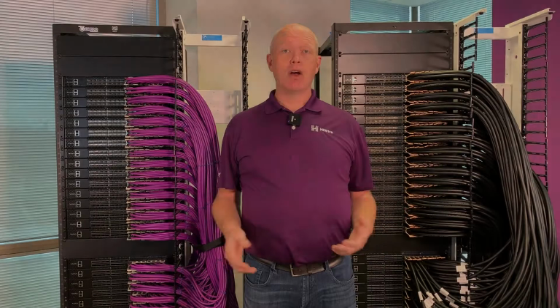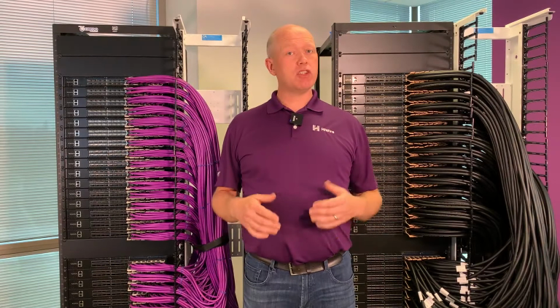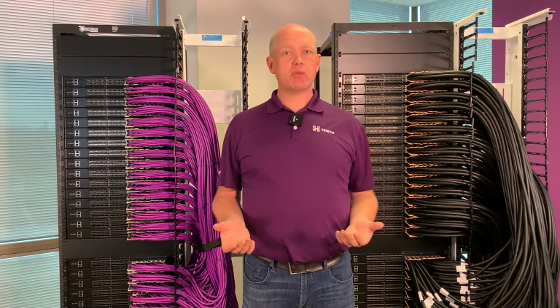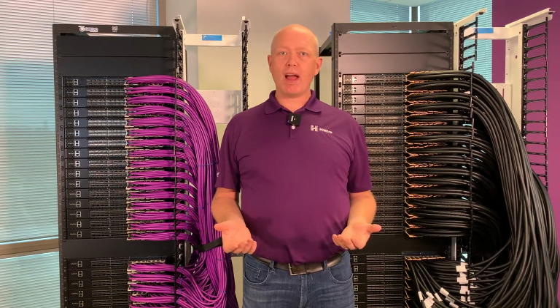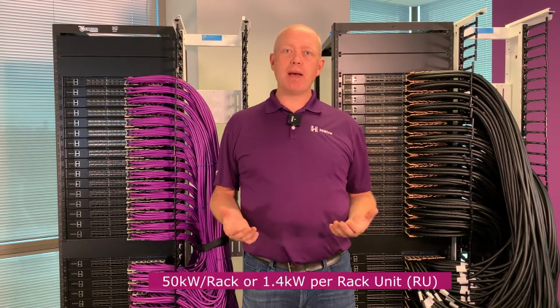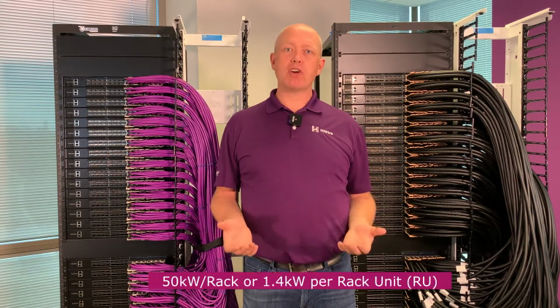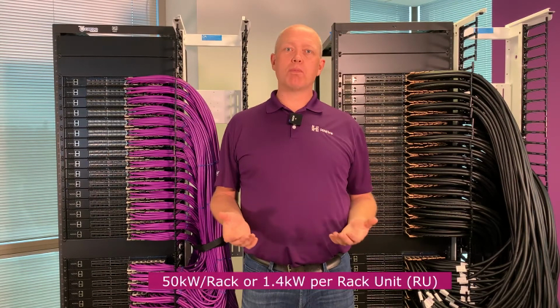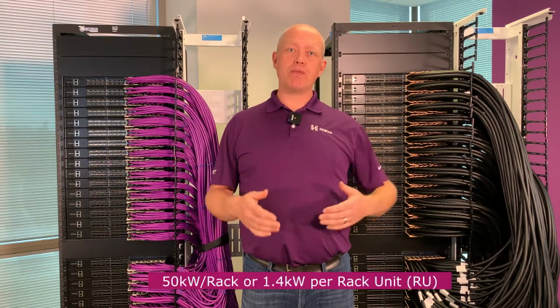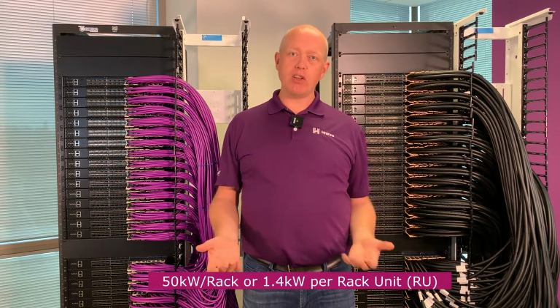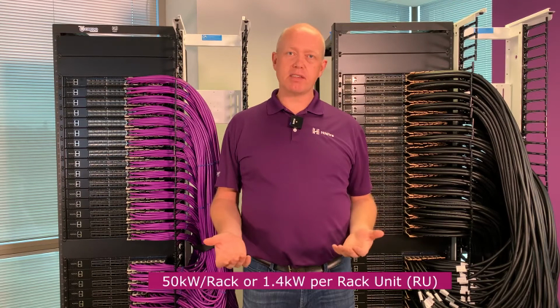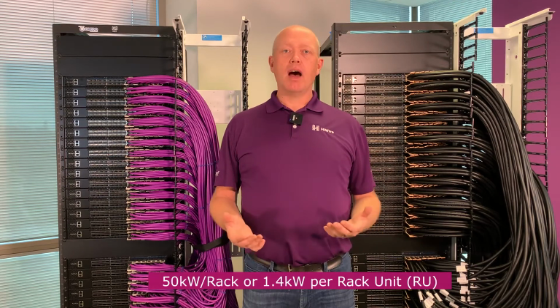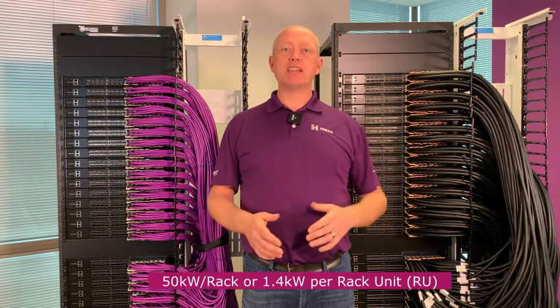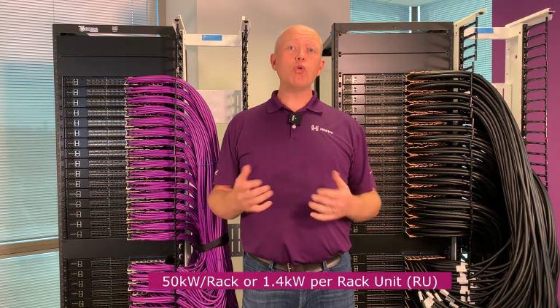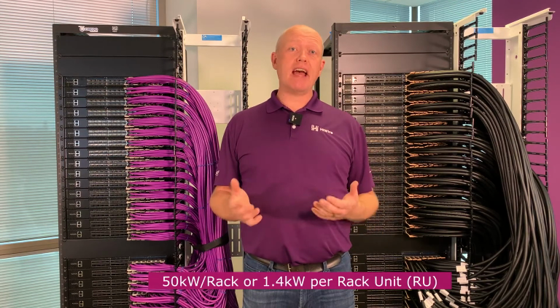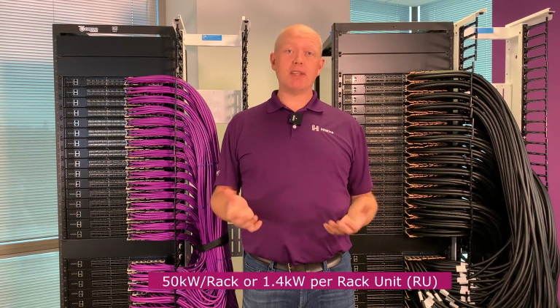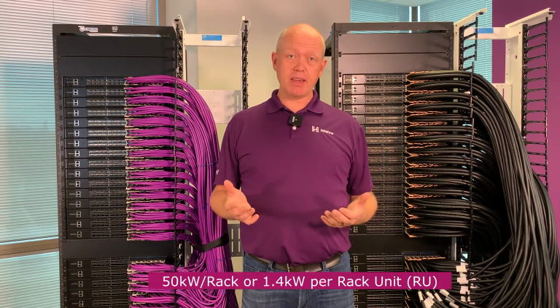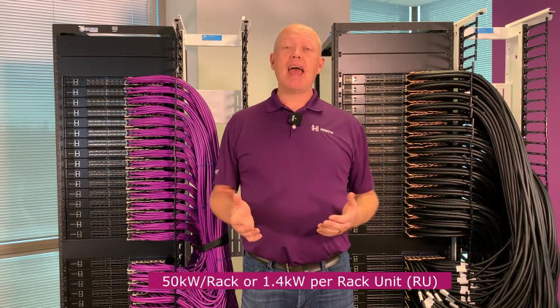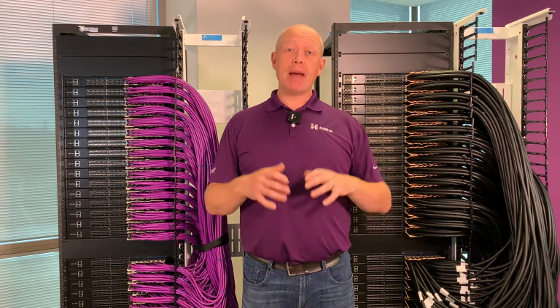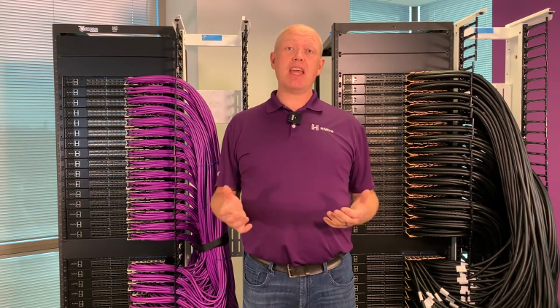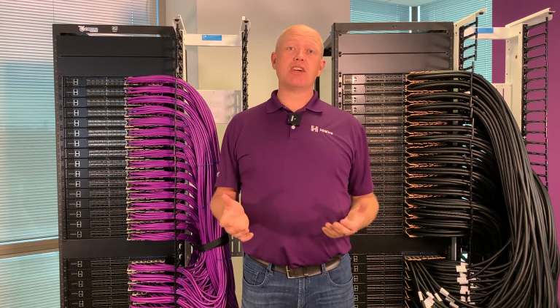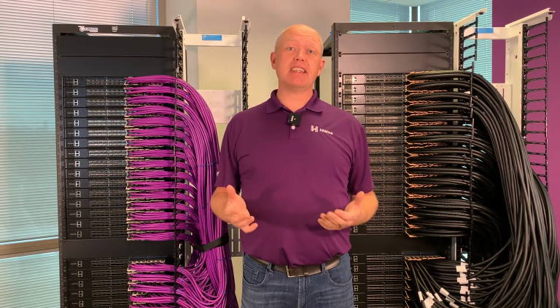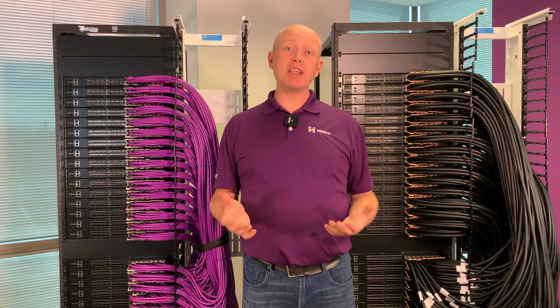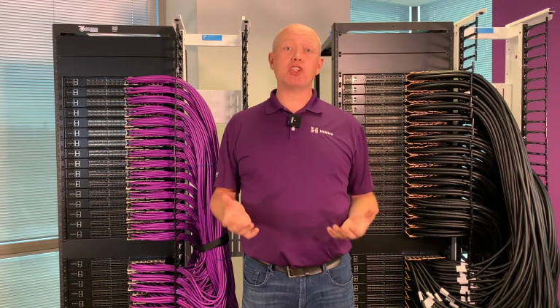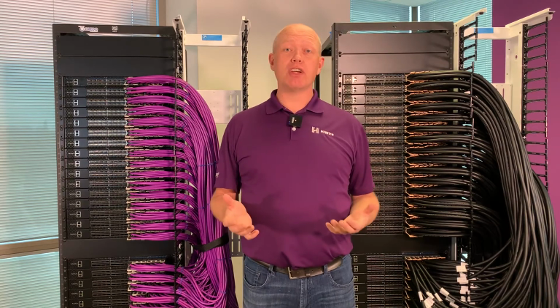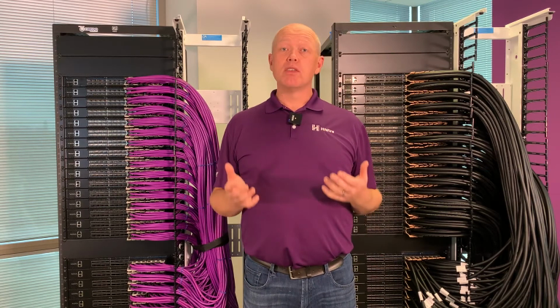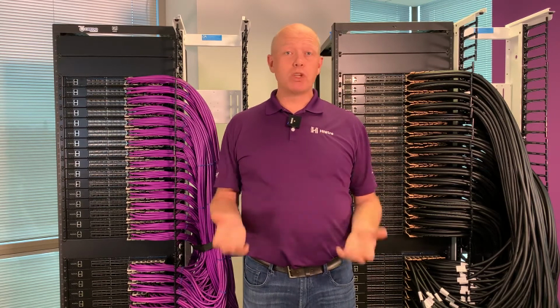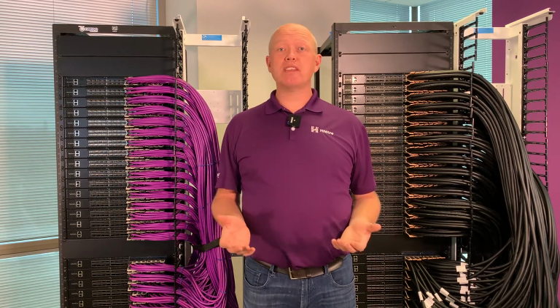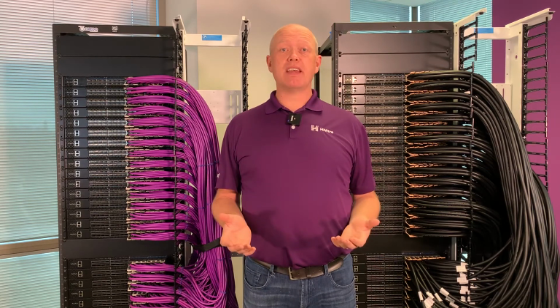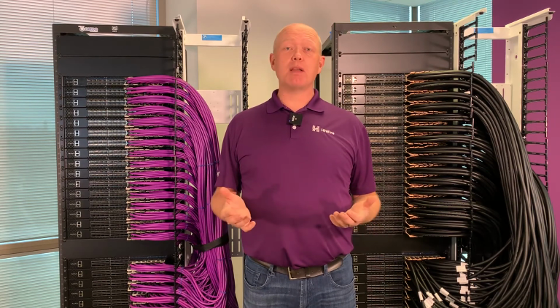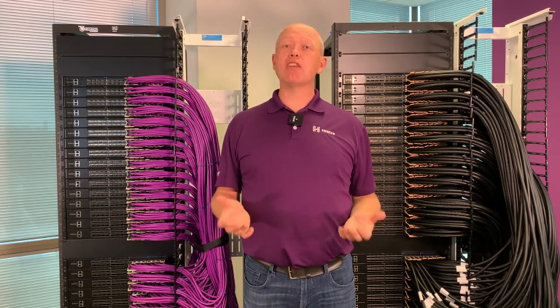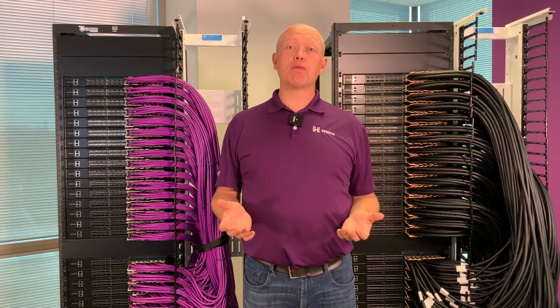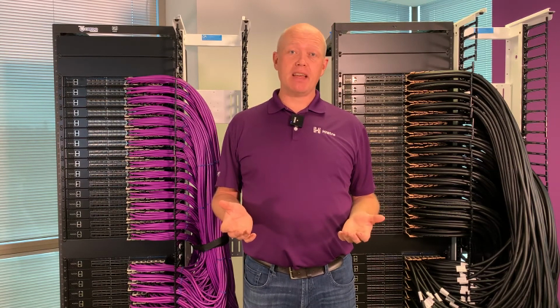One of the challenges with this rack is power starting to approach 50 kilowatts, which means that cooling is absolutely everything and the mass of cables interconnecting this is really becoming challenging — two of the reasons we think that this might be the end of the road for DAC cables.